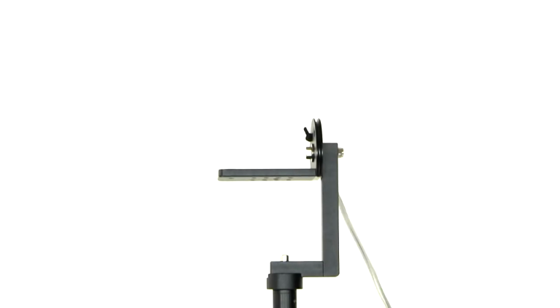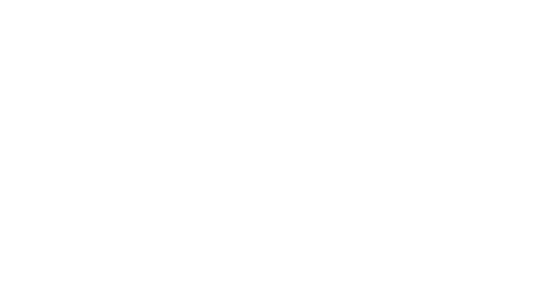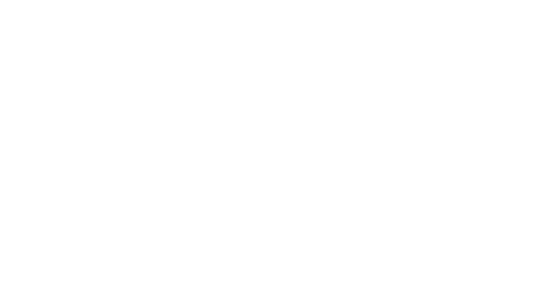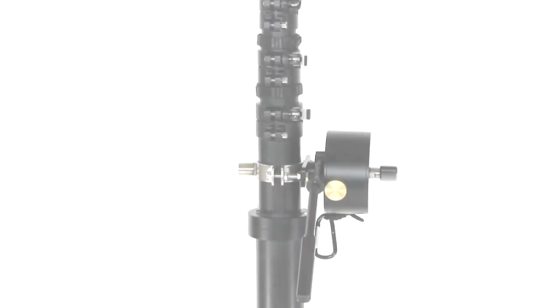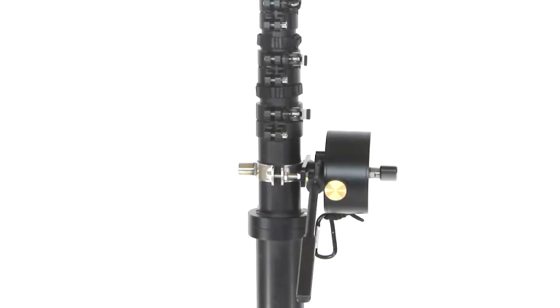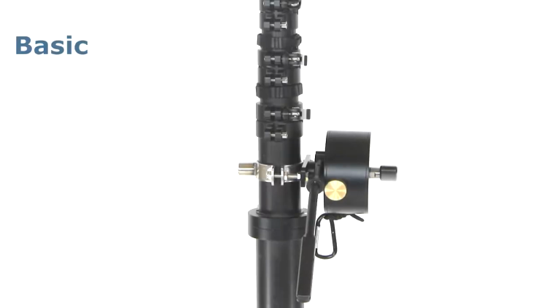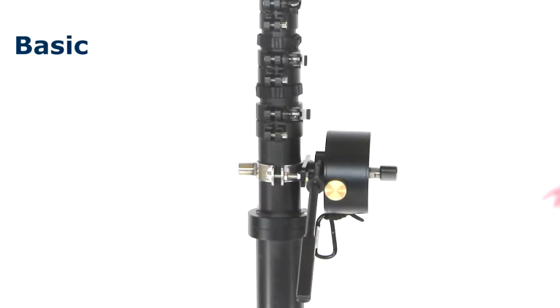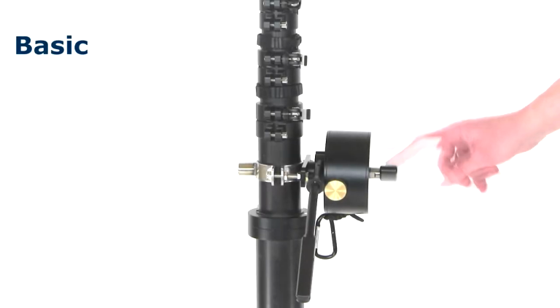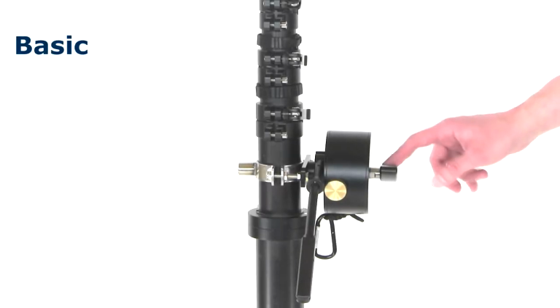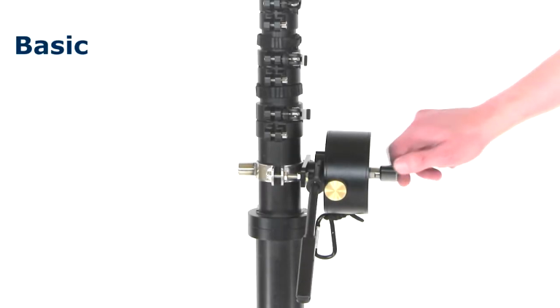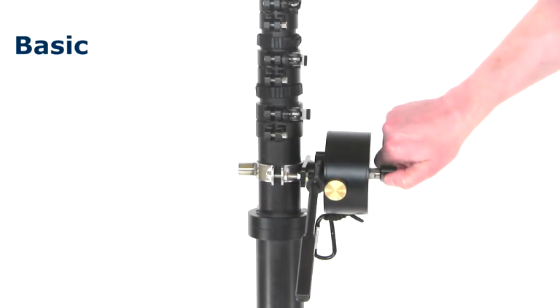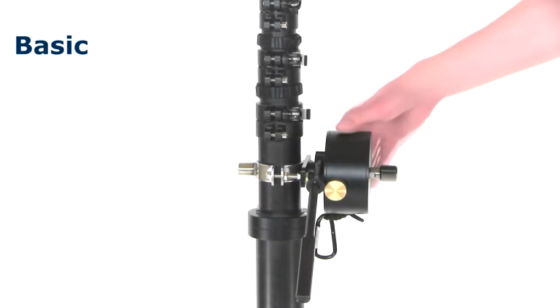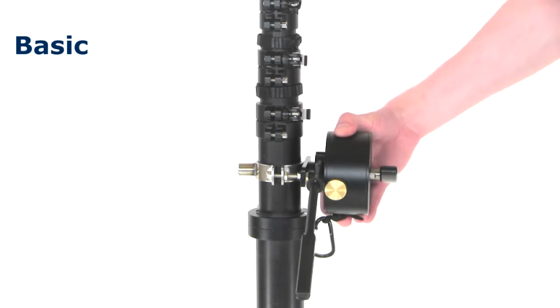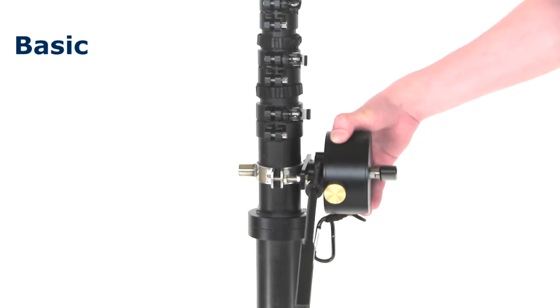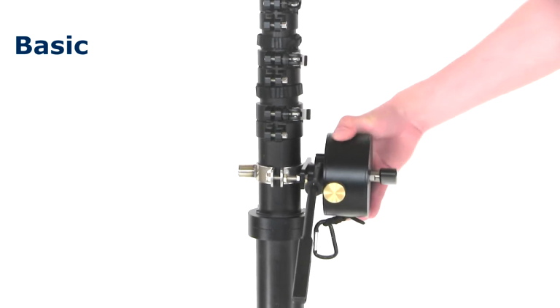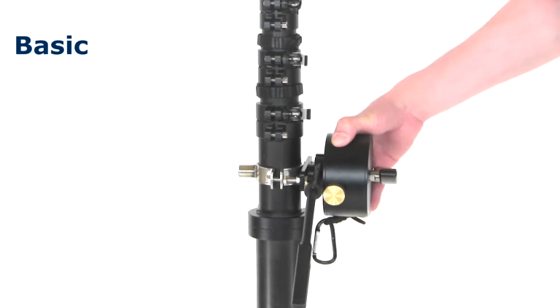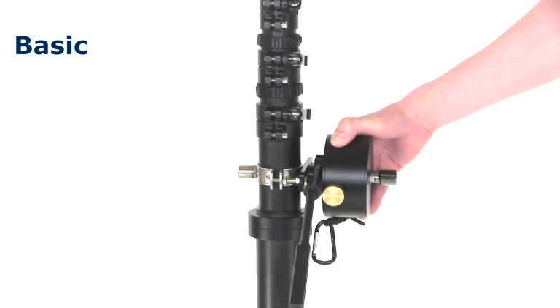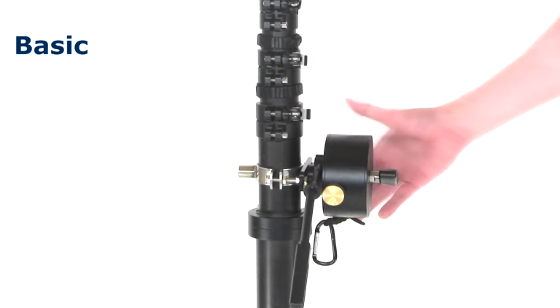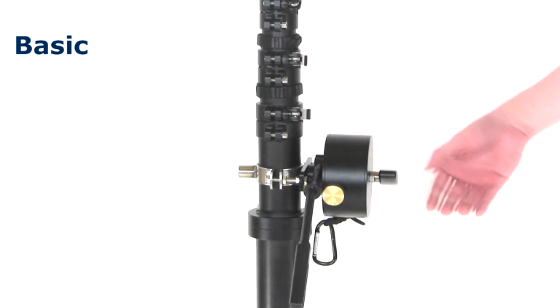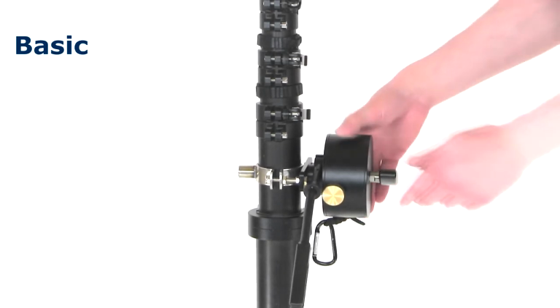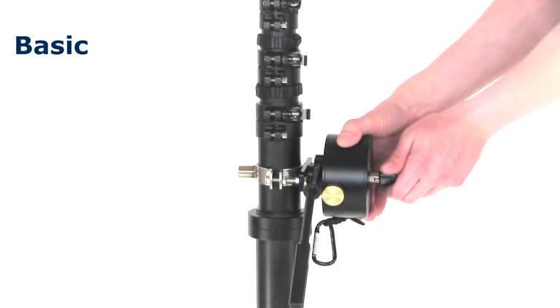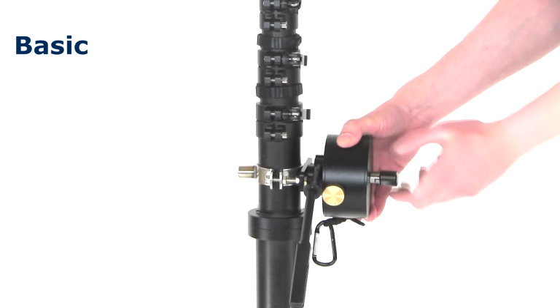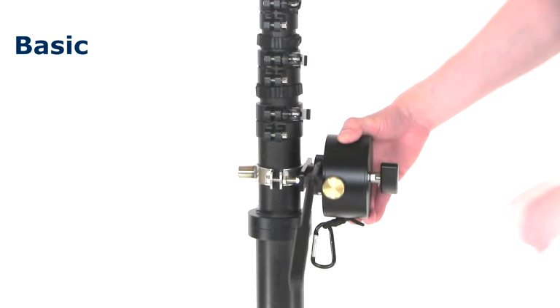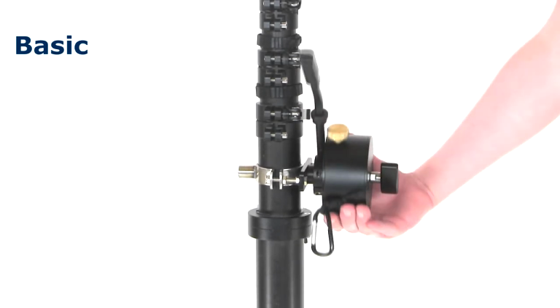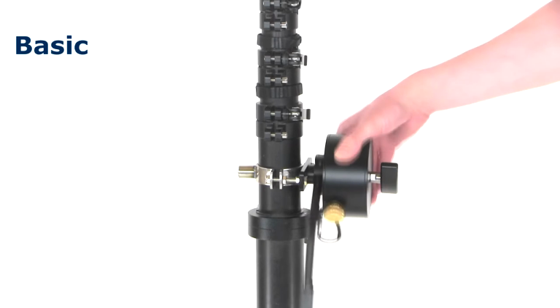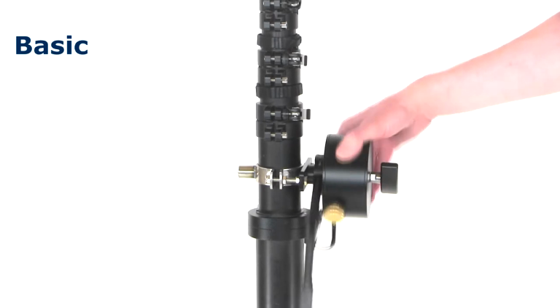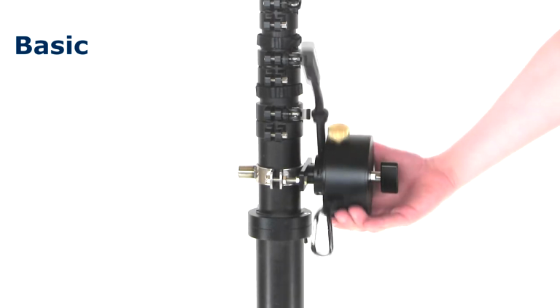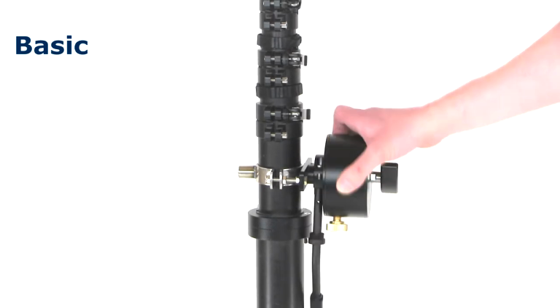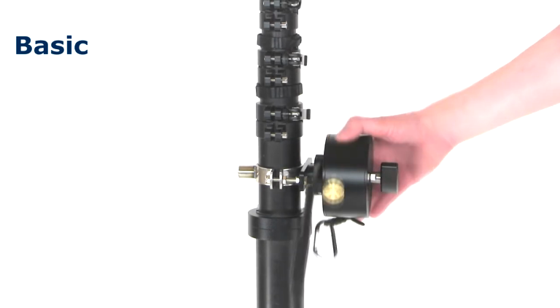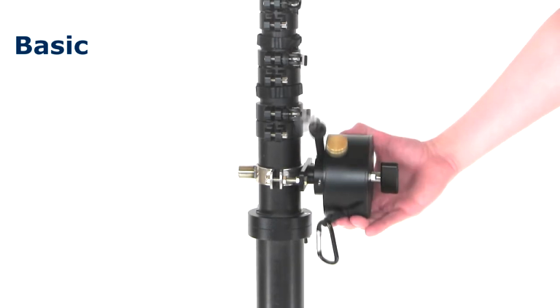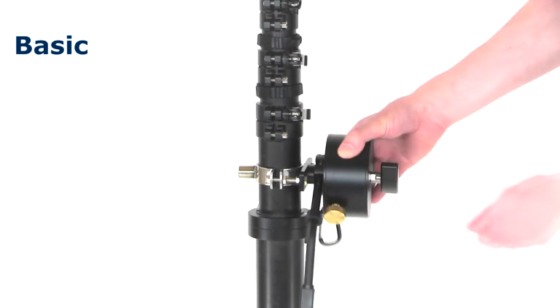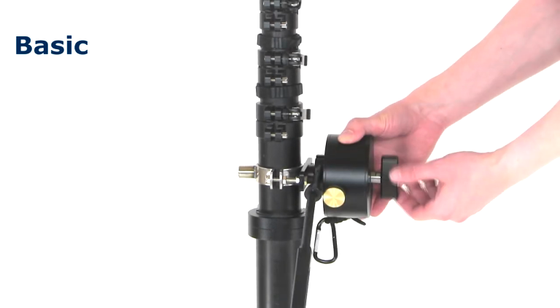The basic handle comes pre-attached to the unit. Notice there is a black knob on the right-hand side of that handle — if unlocked, you can turn the handle up and down. If it's locked, it will hold a position, which is good for locking off a shot.